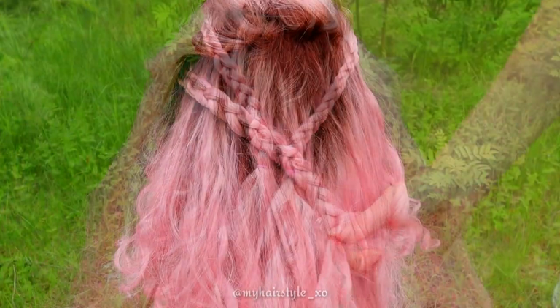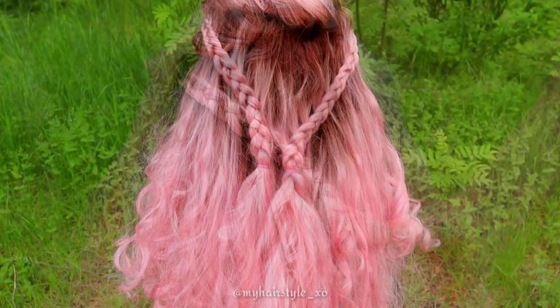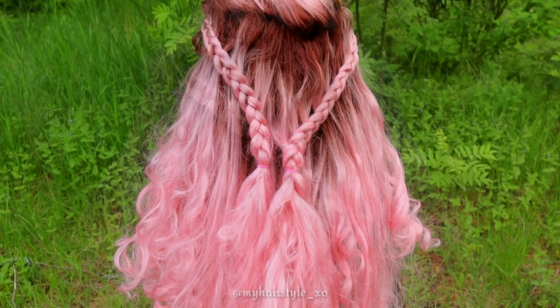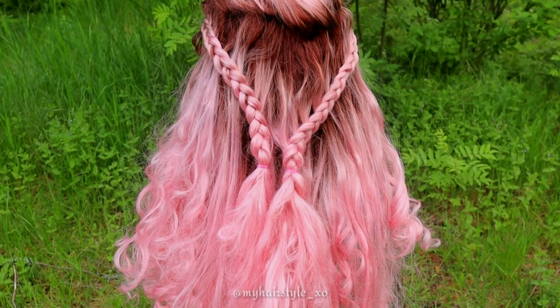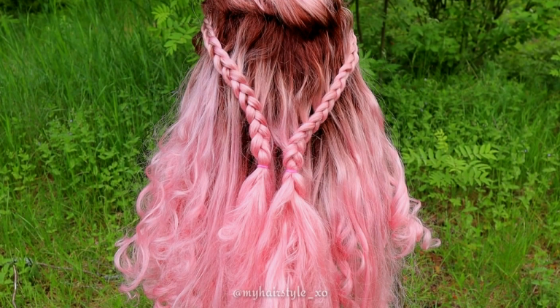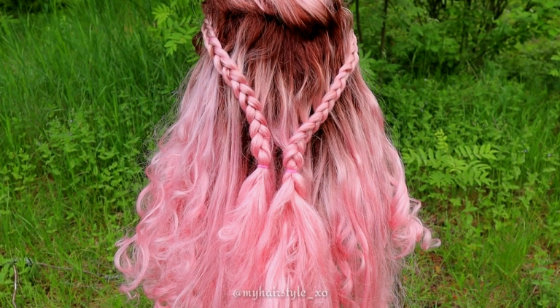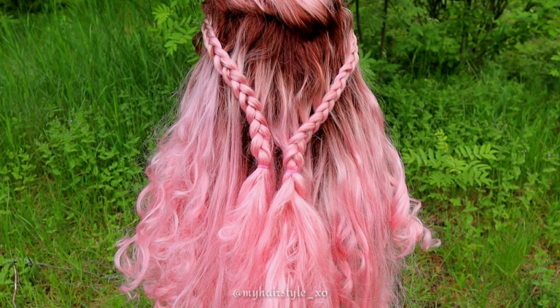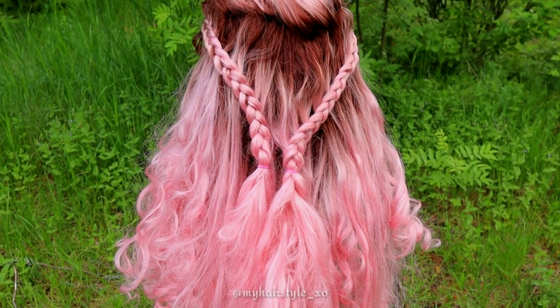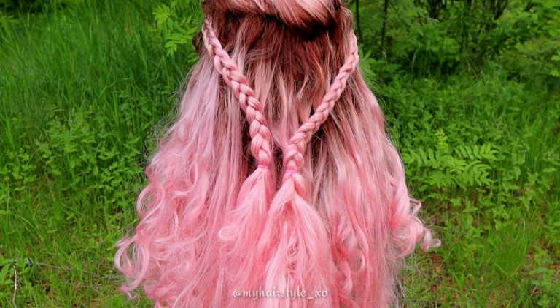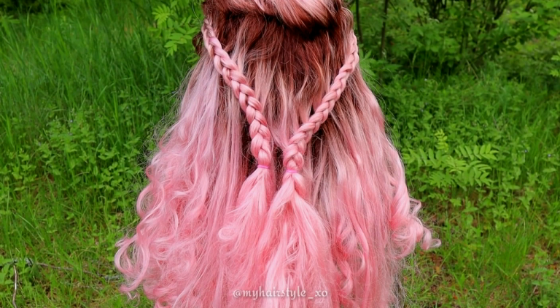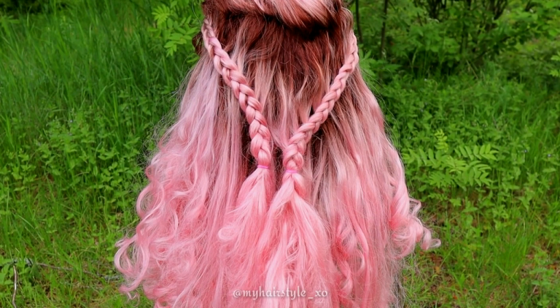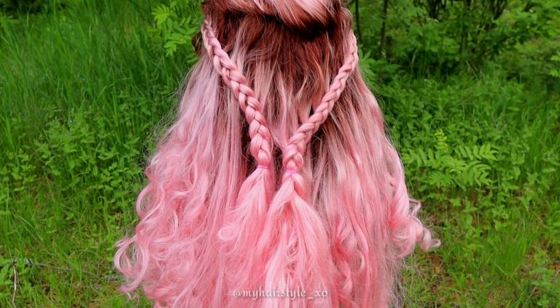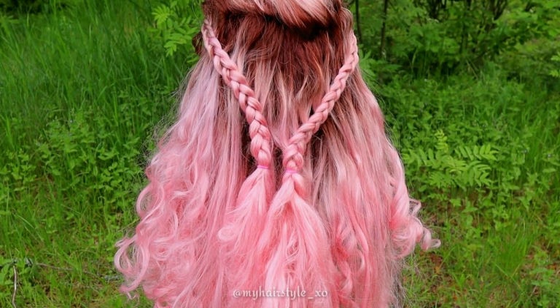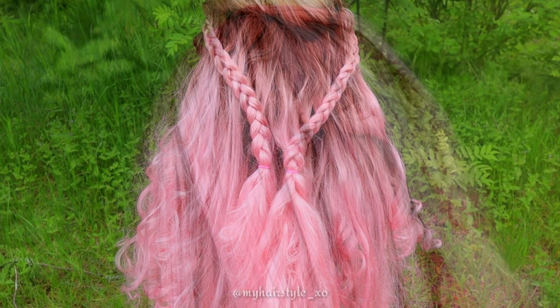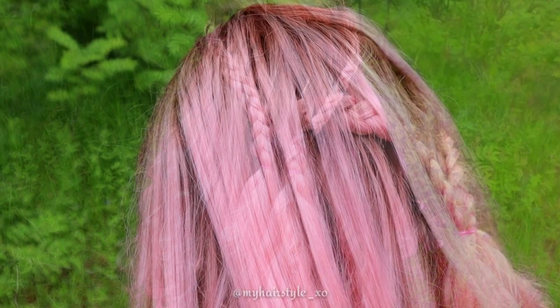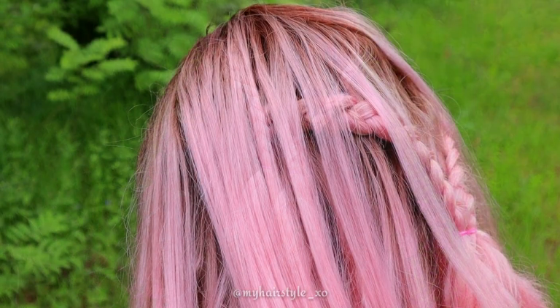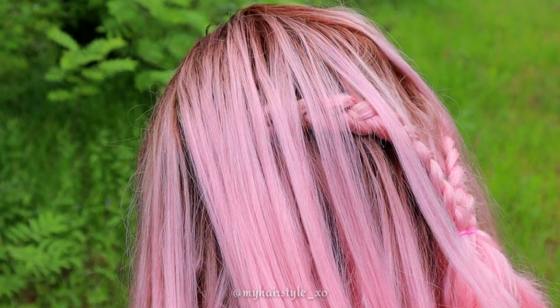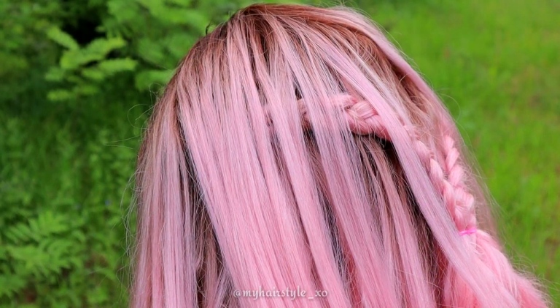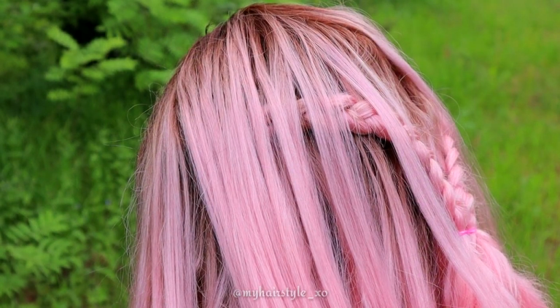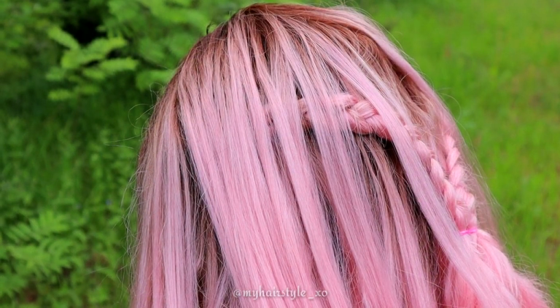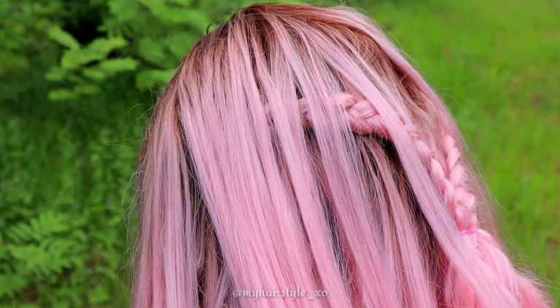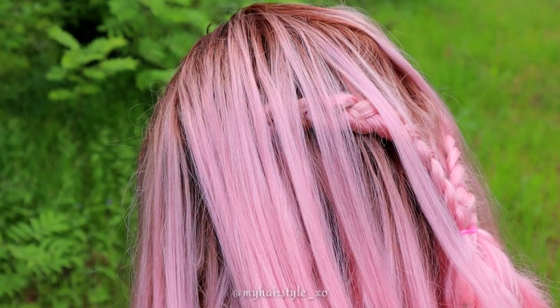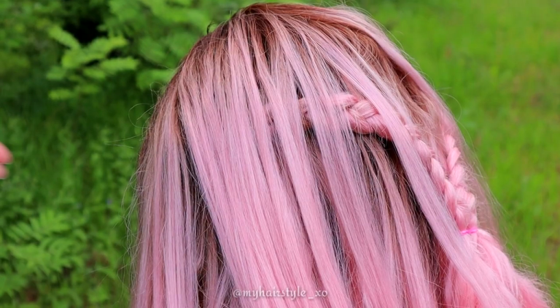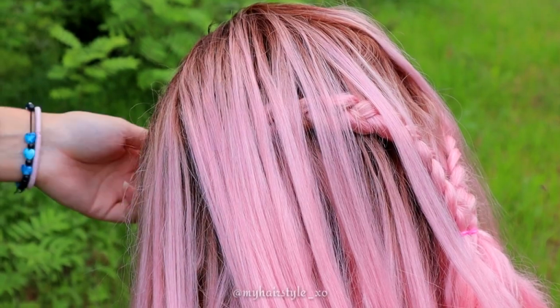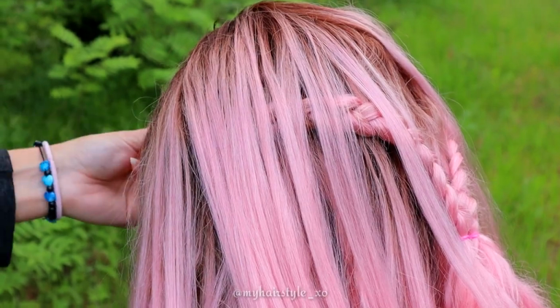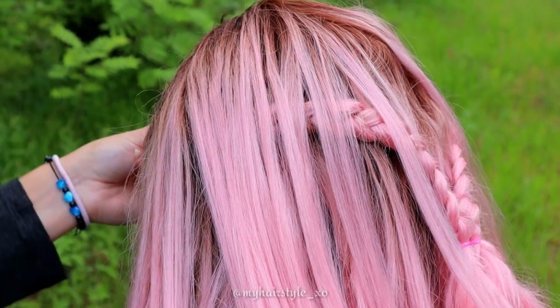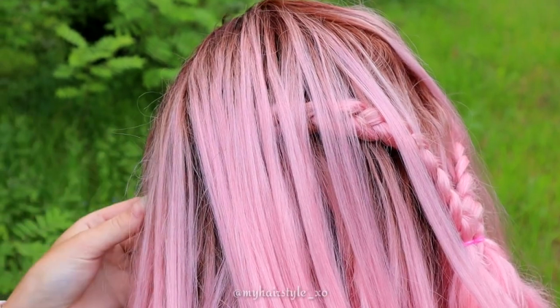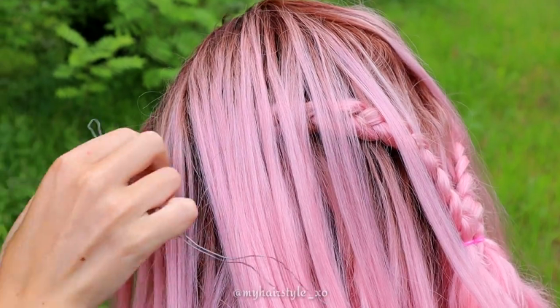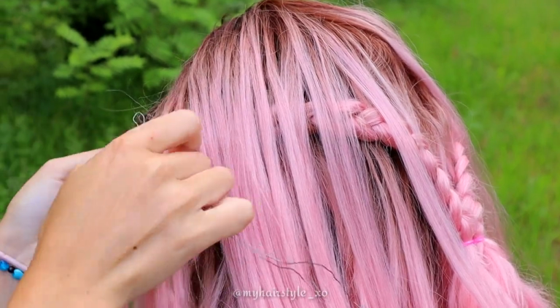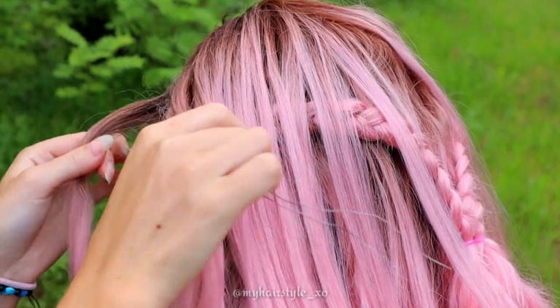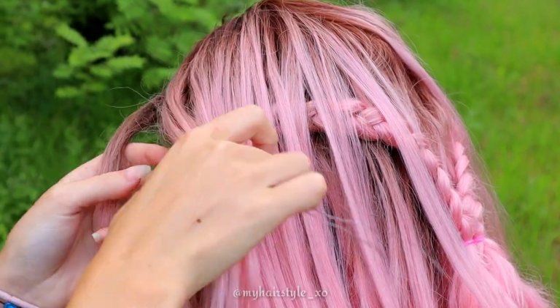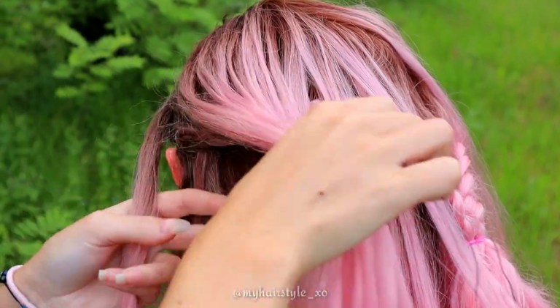Create a similar braid also on the other side of the head. Next I create the bows on the base braid.